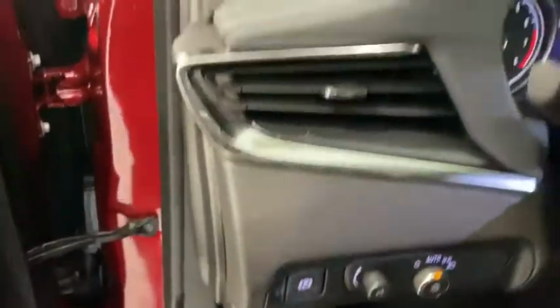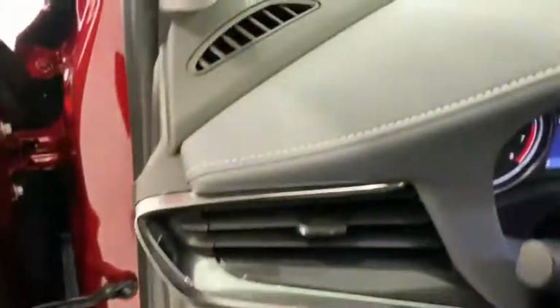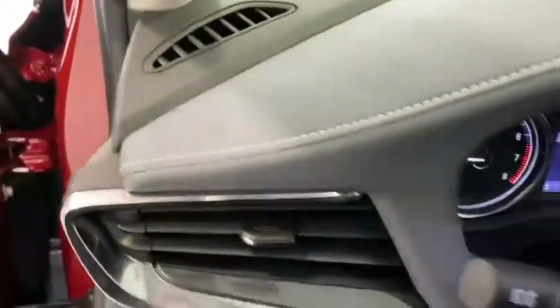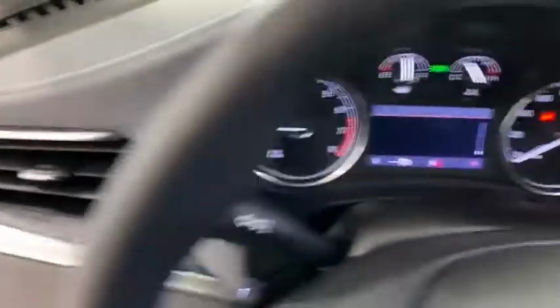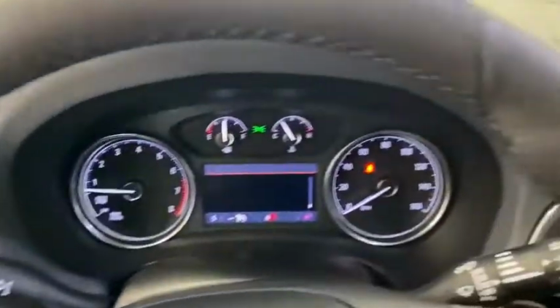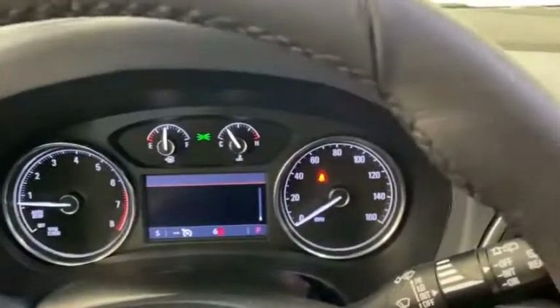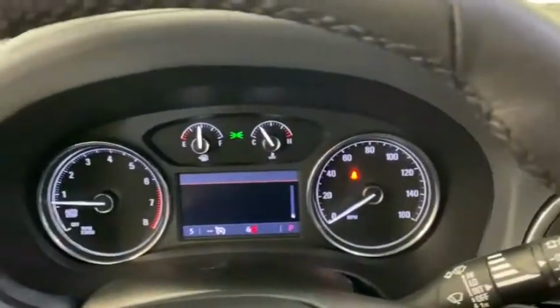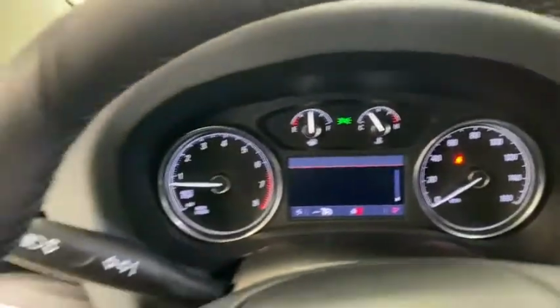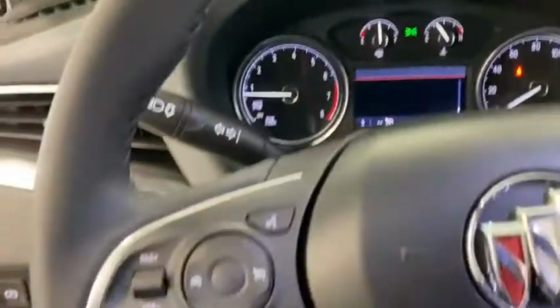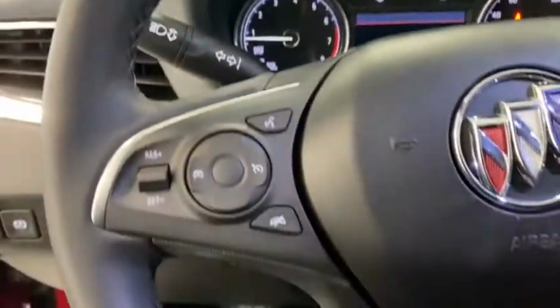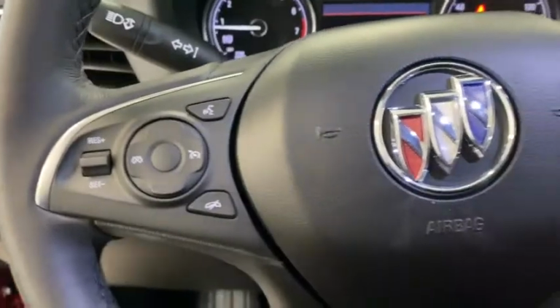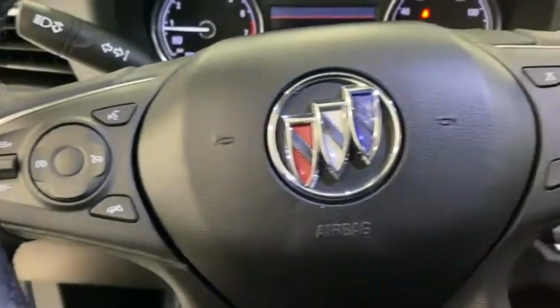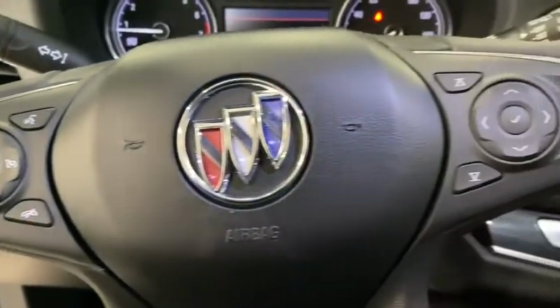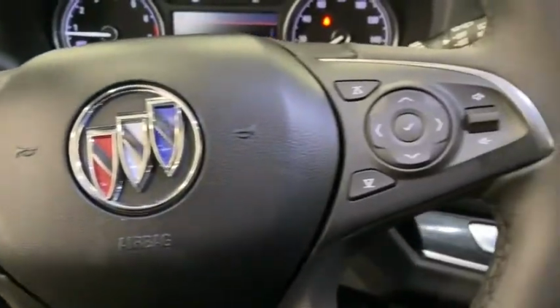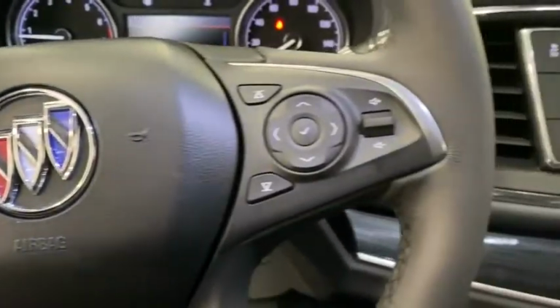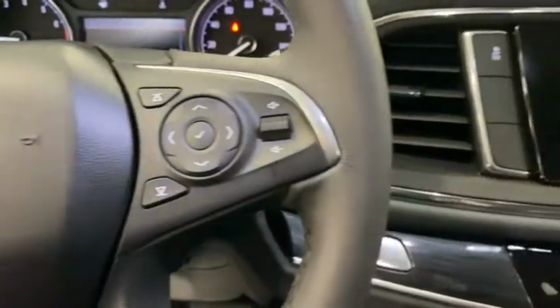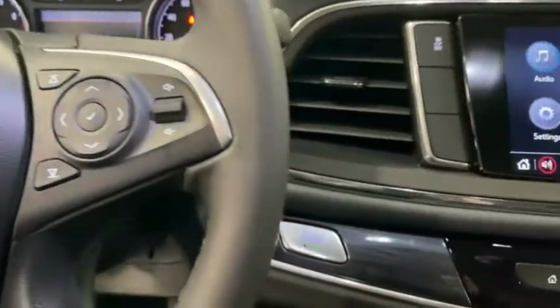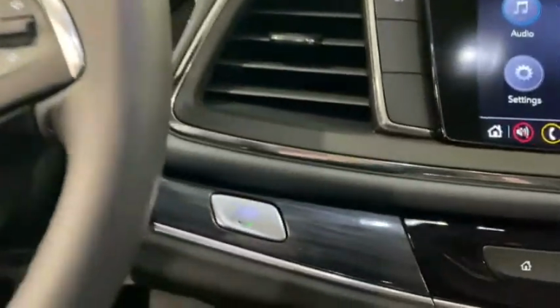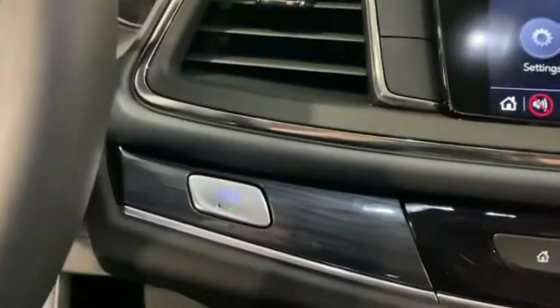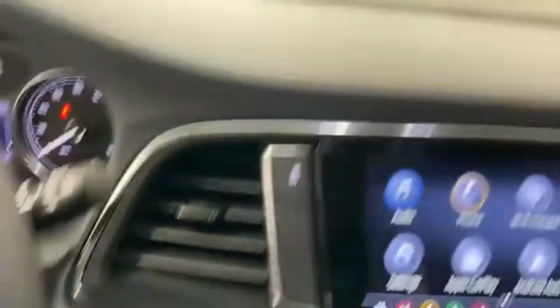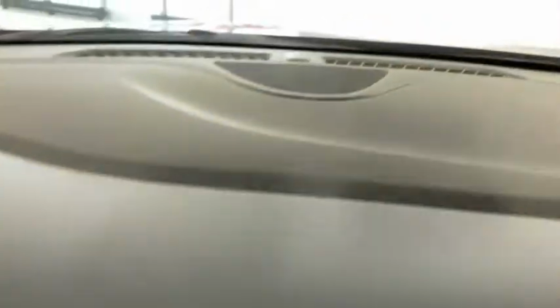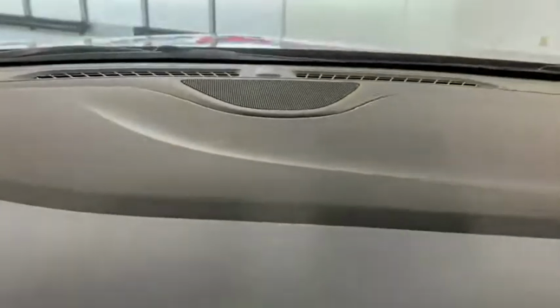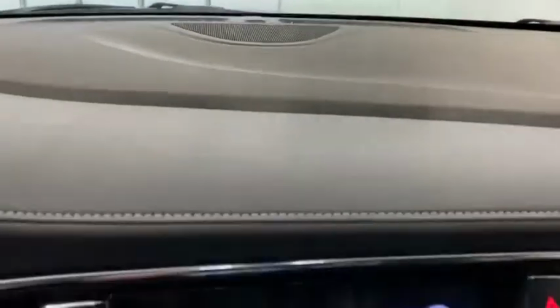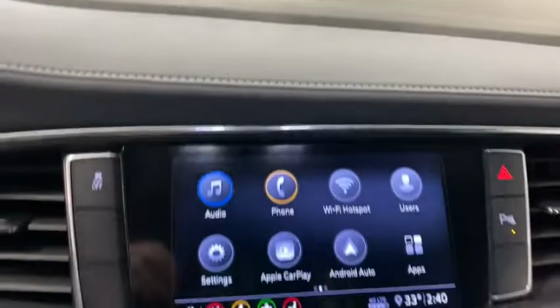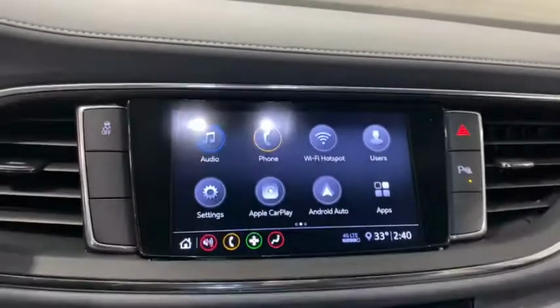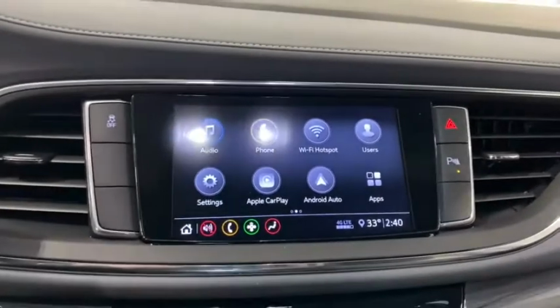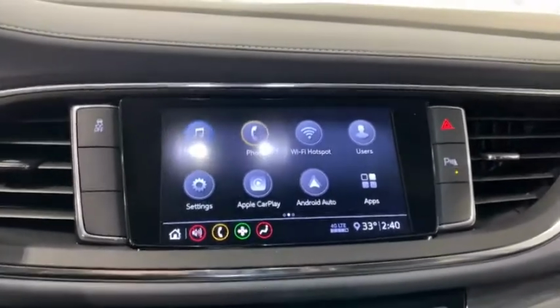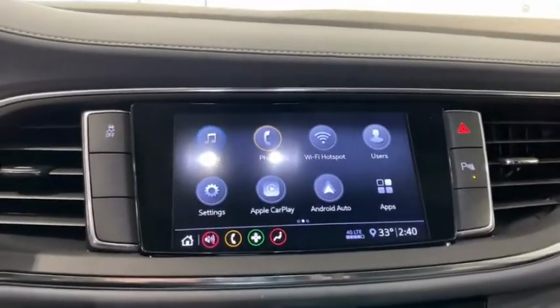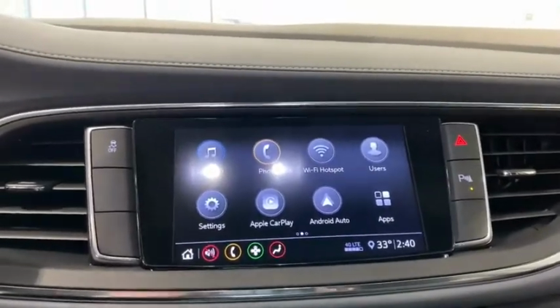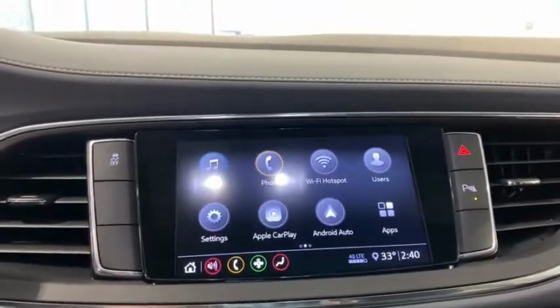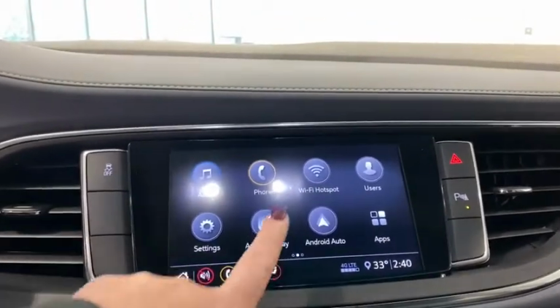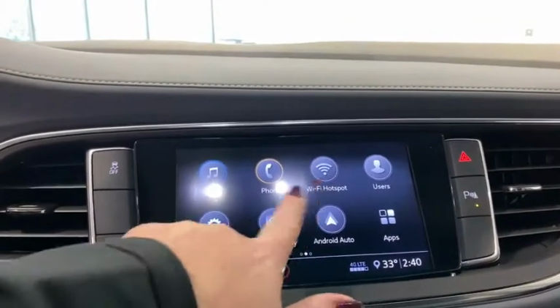Traction control, power liftgate, power passenger seat, dual airbags, leather-wrapped steering wheel, alloy wheels, power steering, four-wheel disc brakes, universal garage door opener, center armrest.